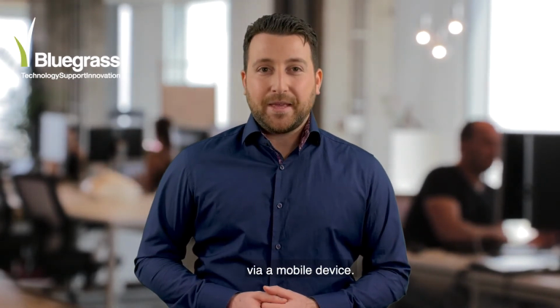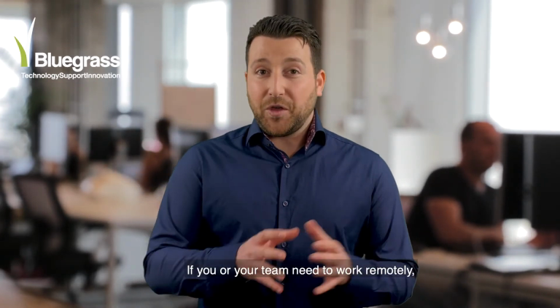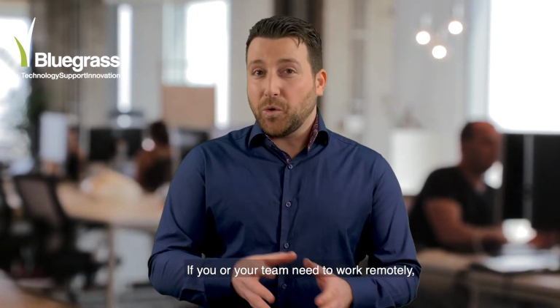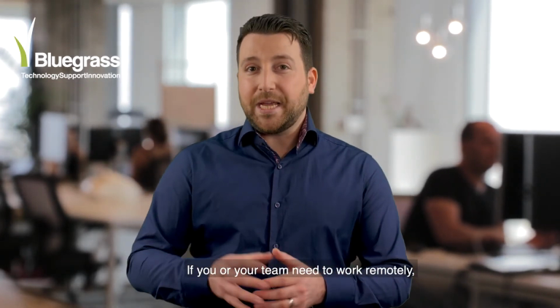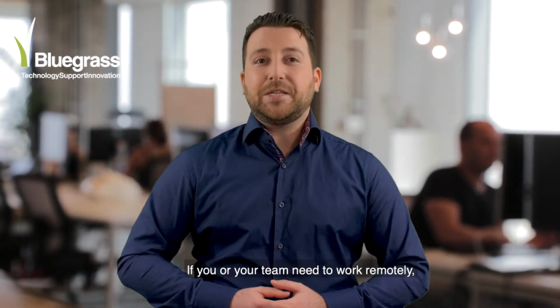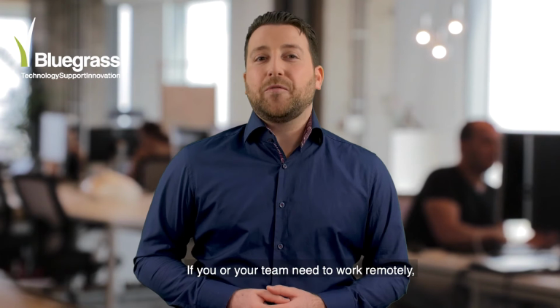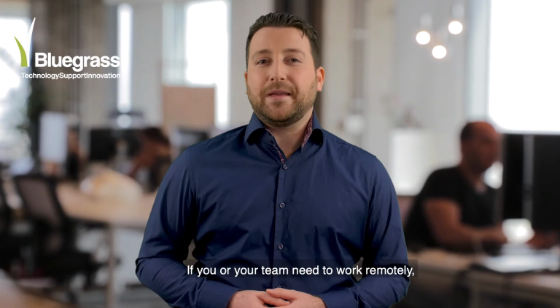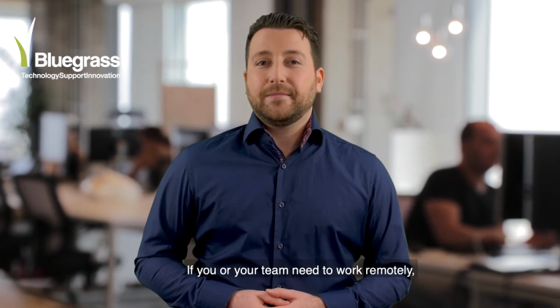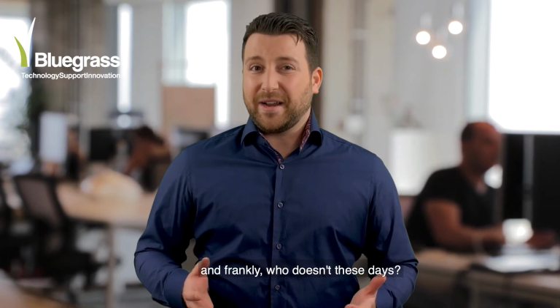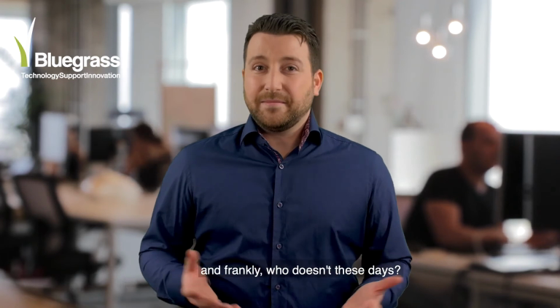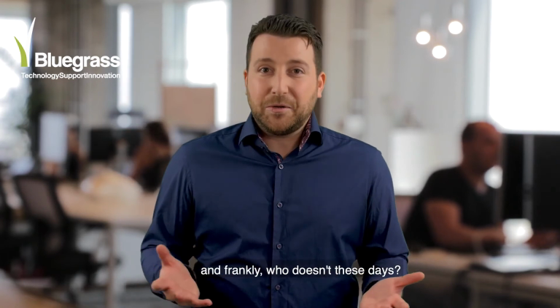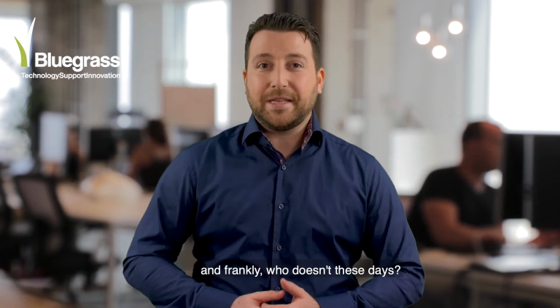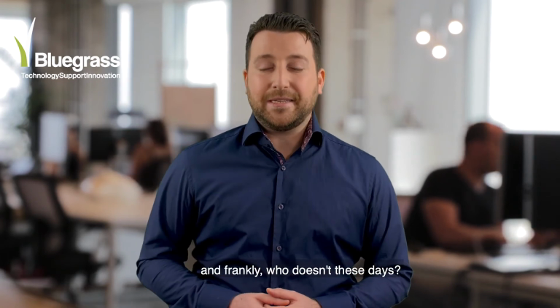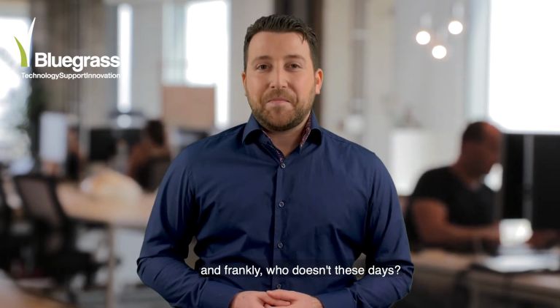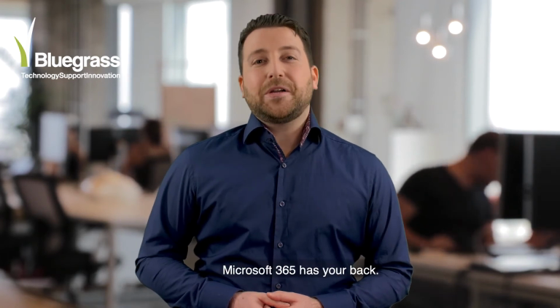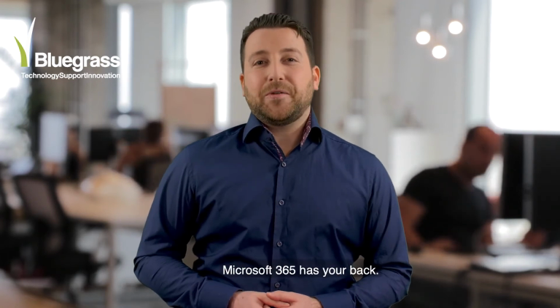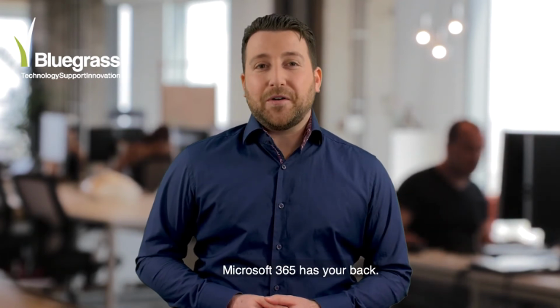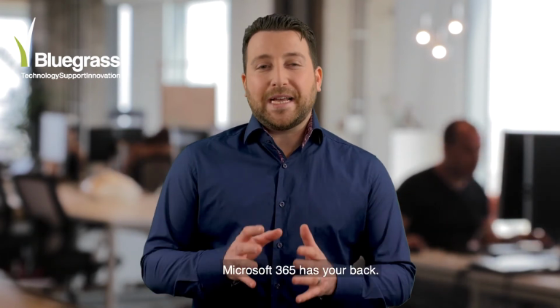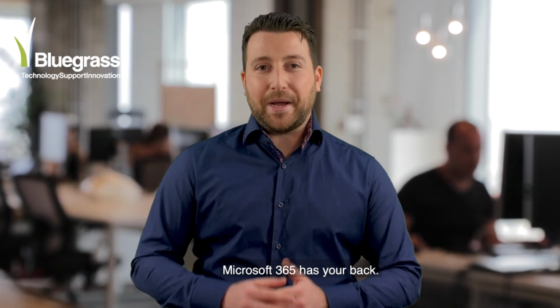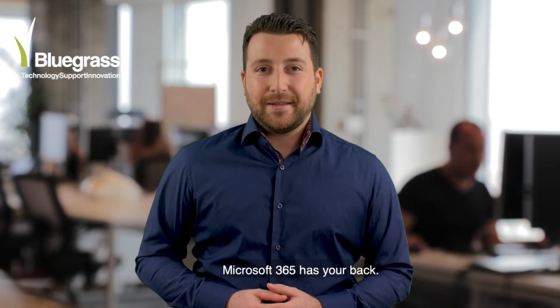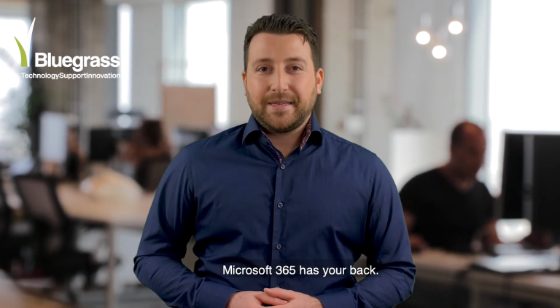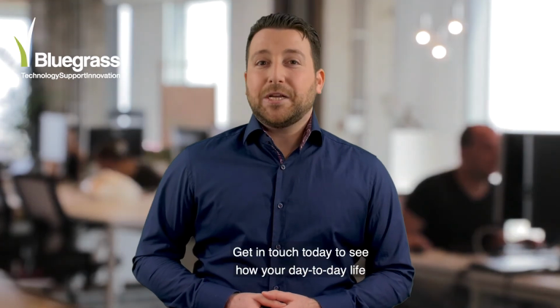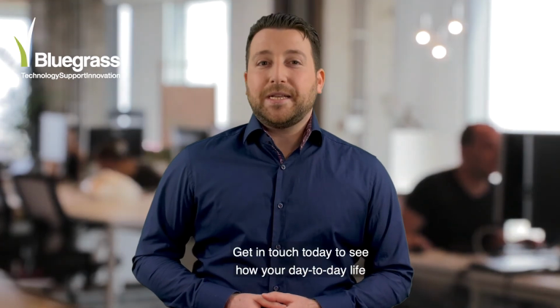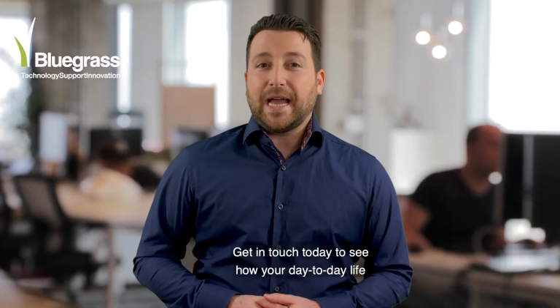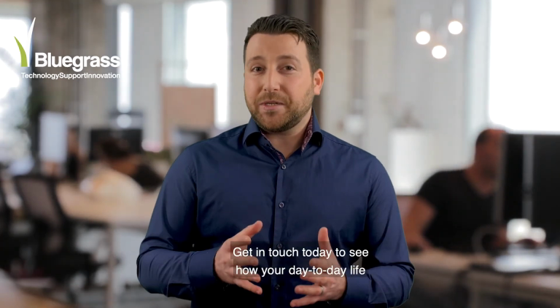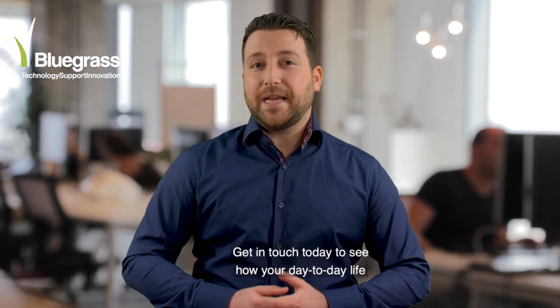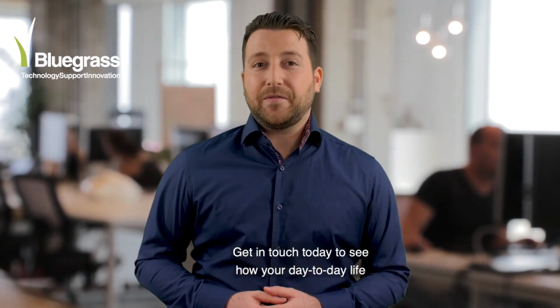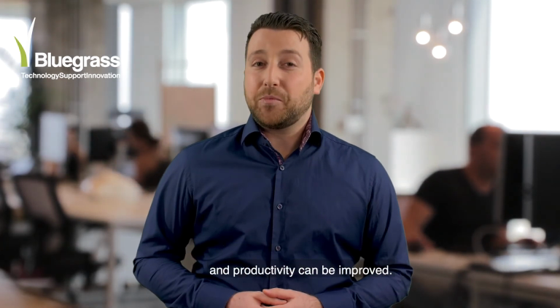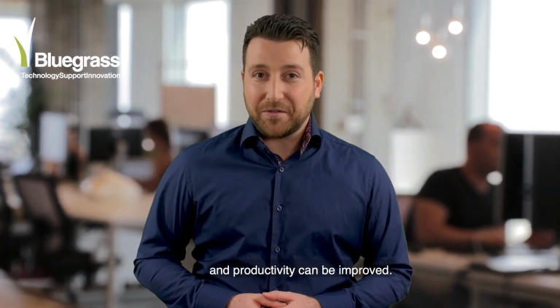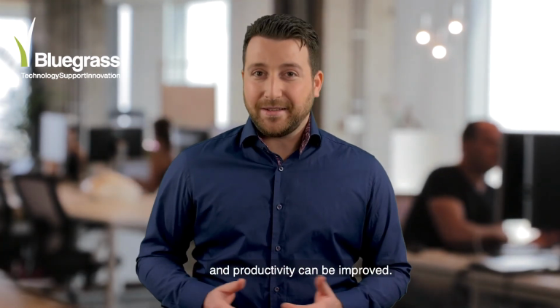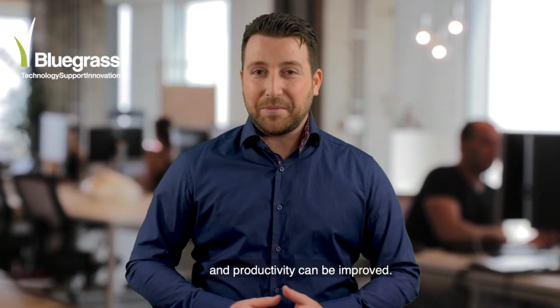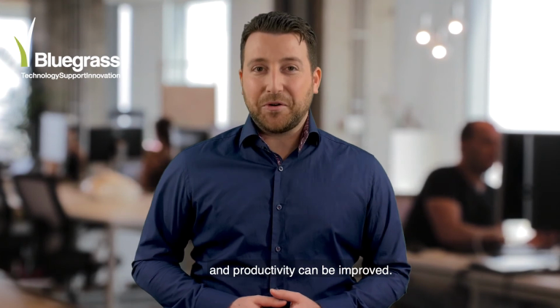If you or your team need to work remotely — and frankly, who doesn't these days — Microsoft 365 has your back. Get in touch today to see how your day-to-day life and productivity can be improved.